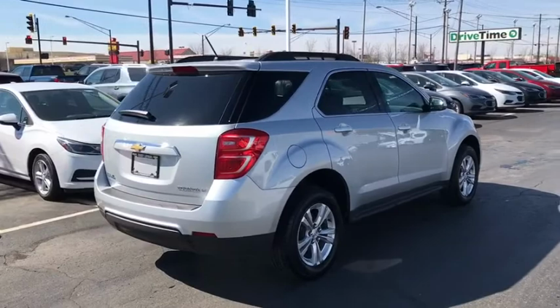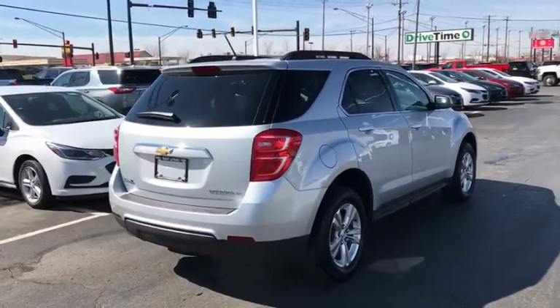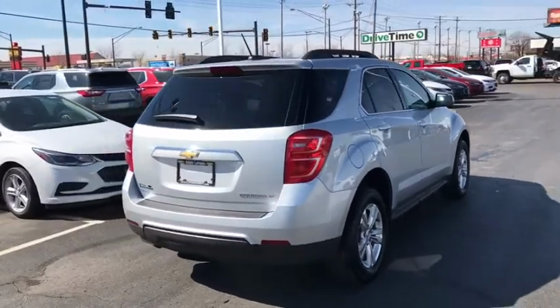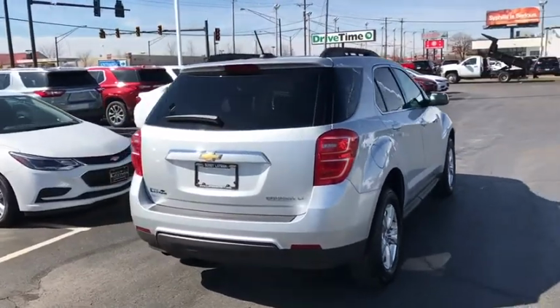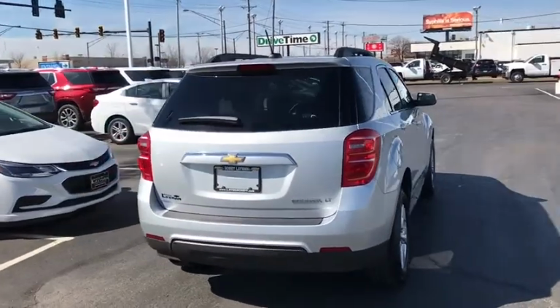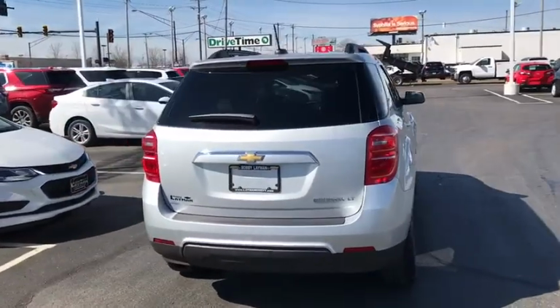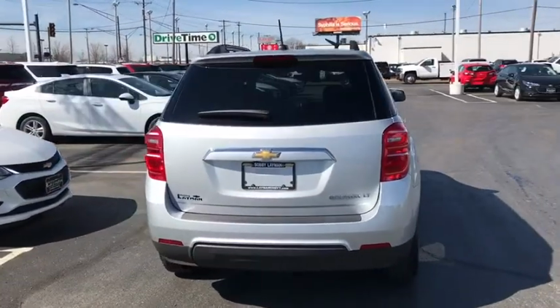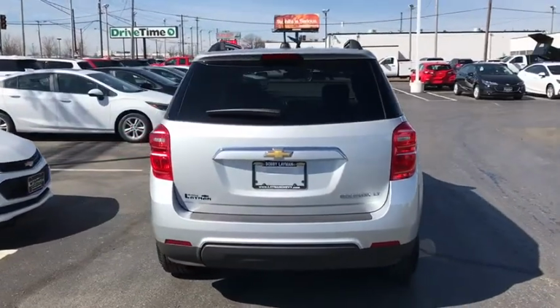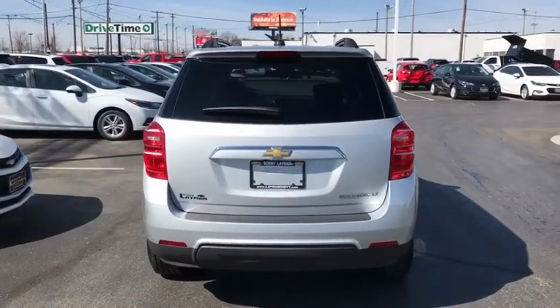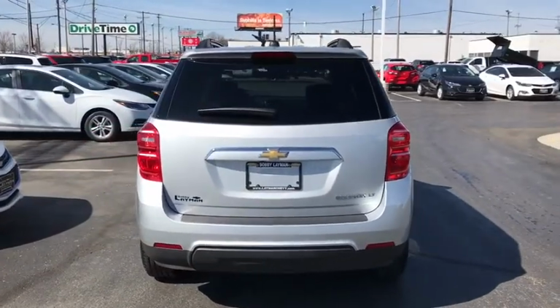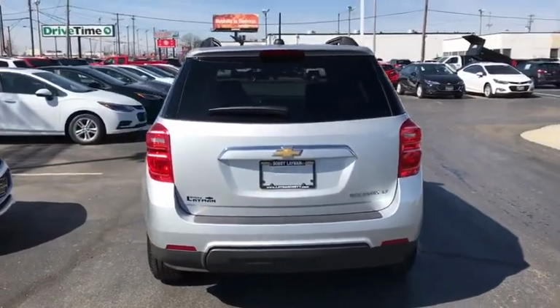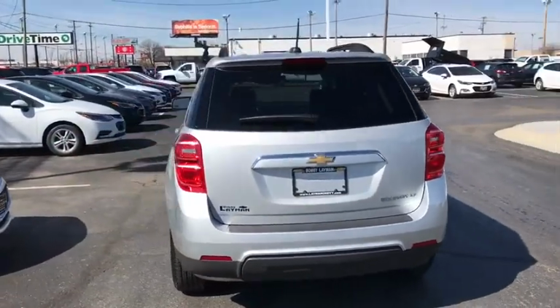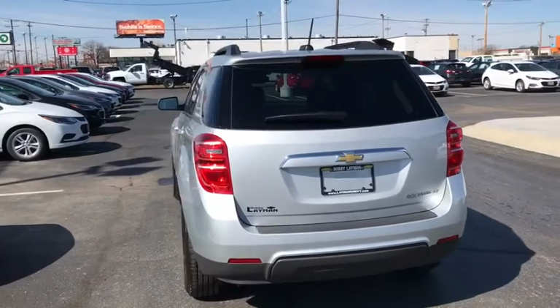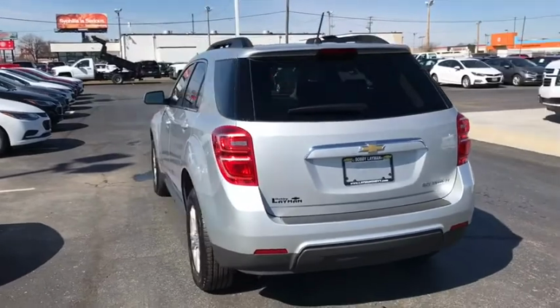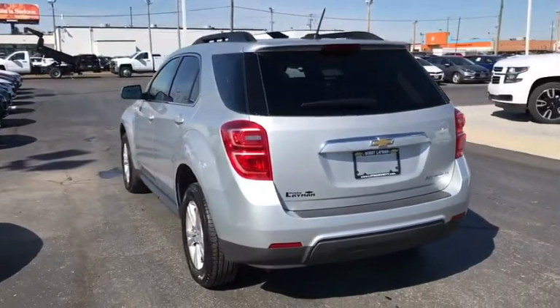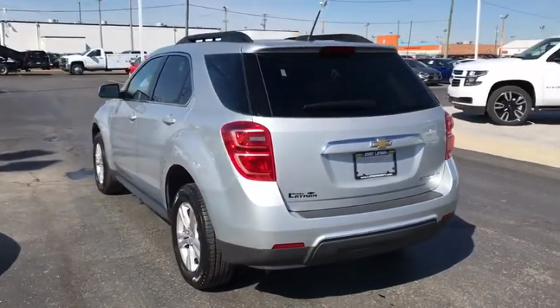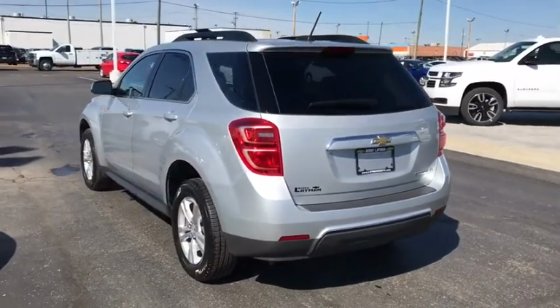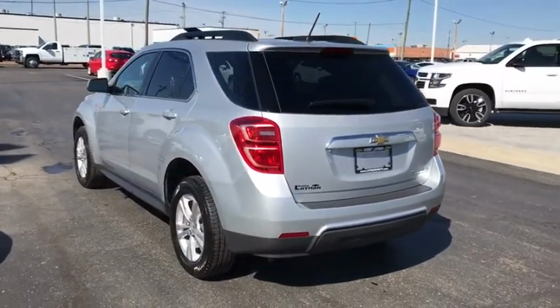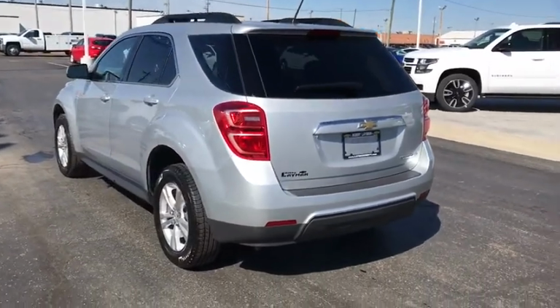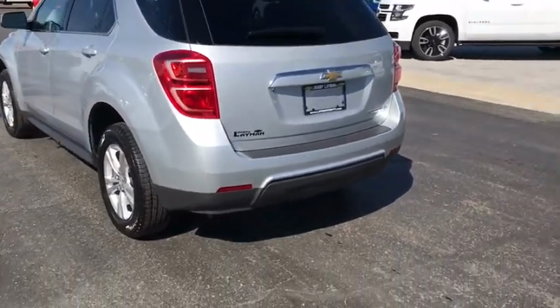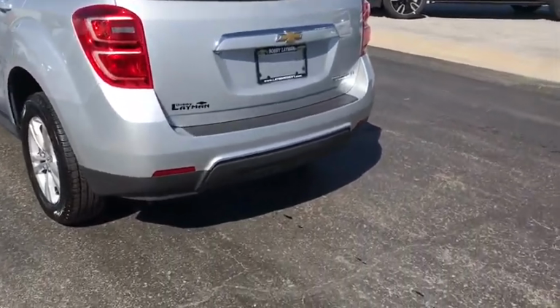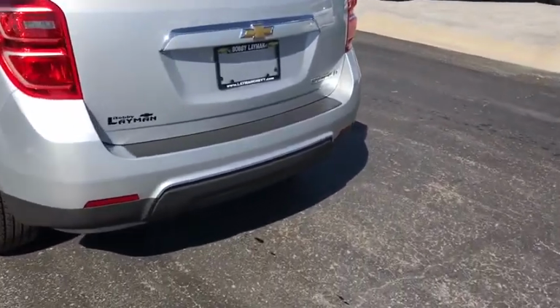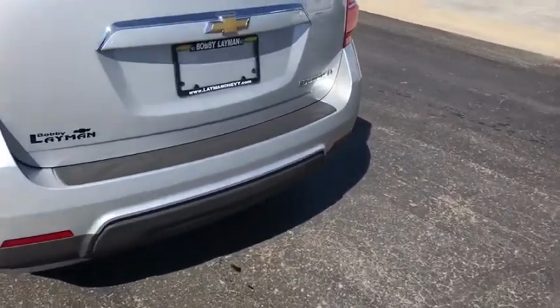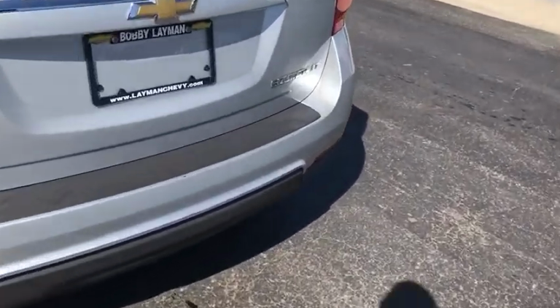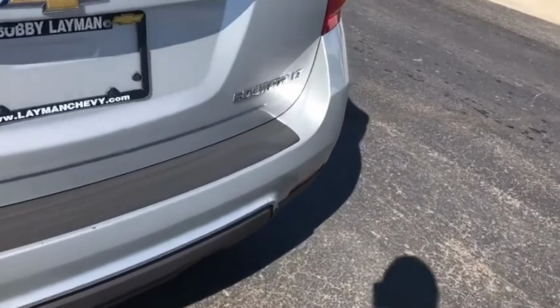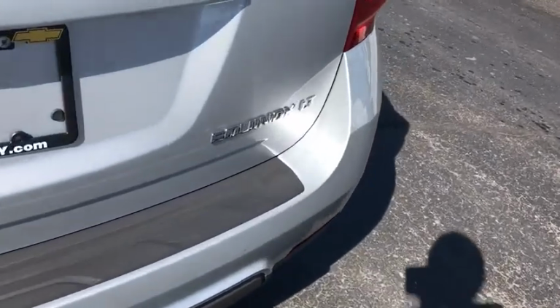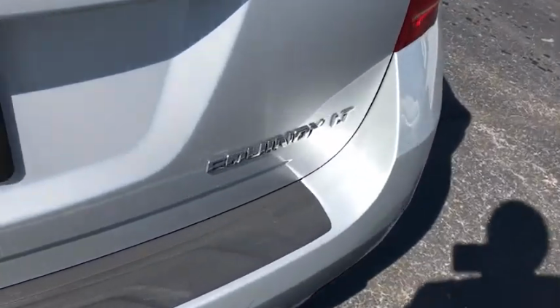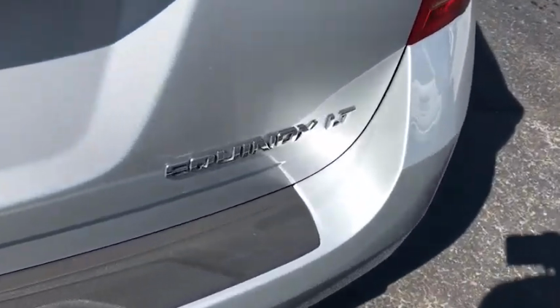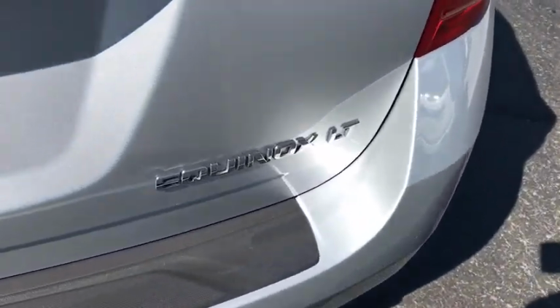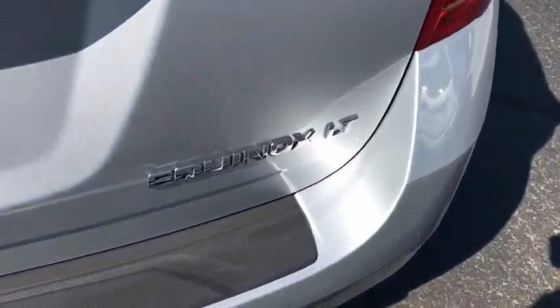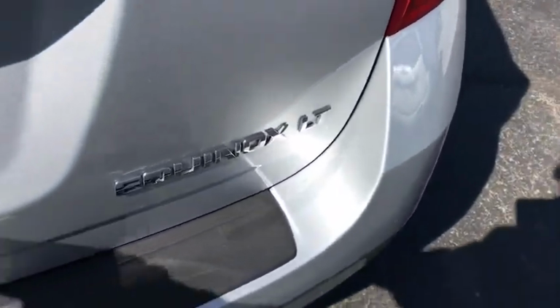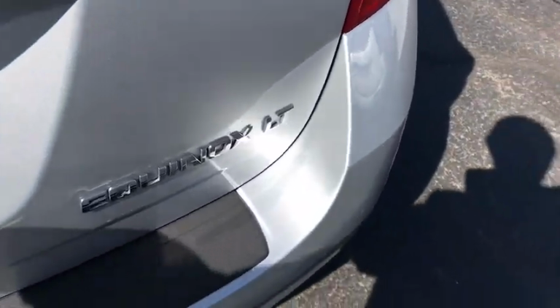Rear window defroster, trip computer, power windows, panic alarm, Sirius satellite radio, remote keyless entry, brake assist, tachometer, driver vanity mirror, front reading lamps, power driver's seat, tilt steering wheel.